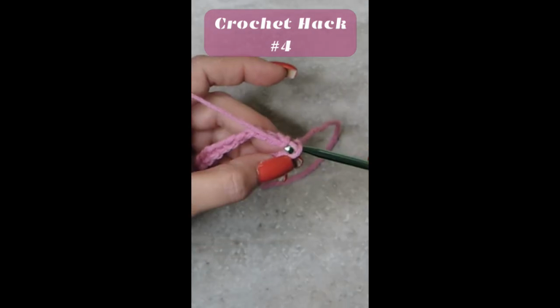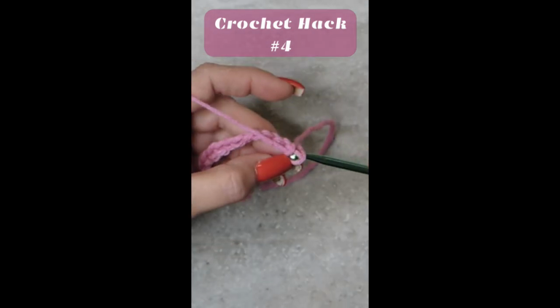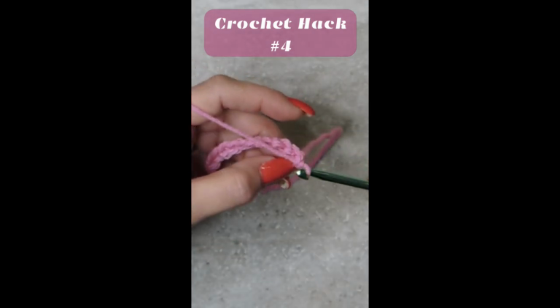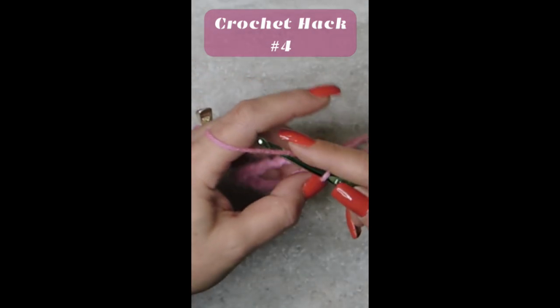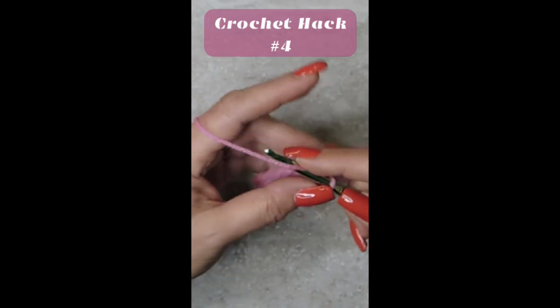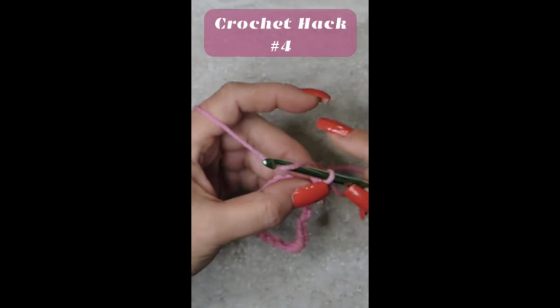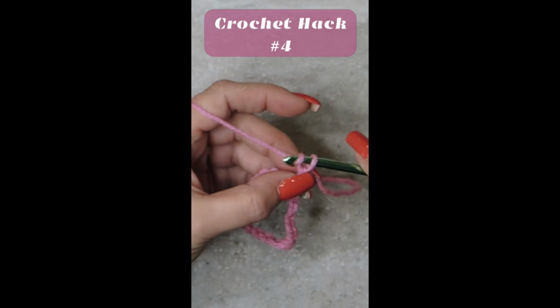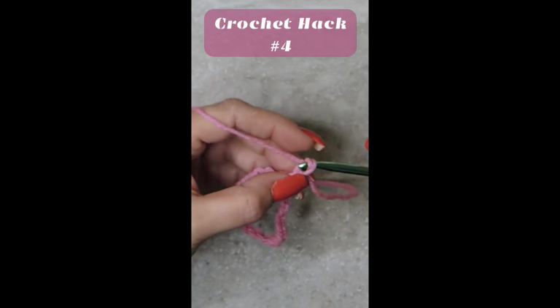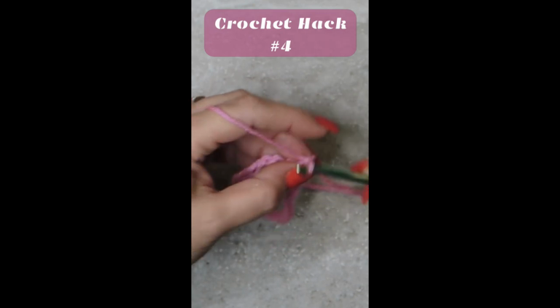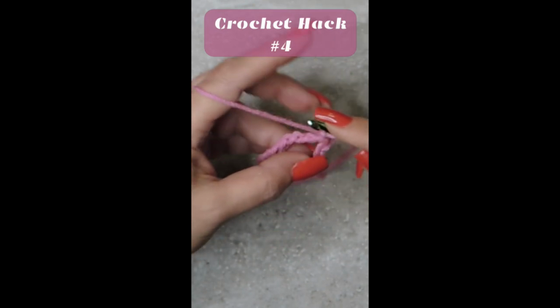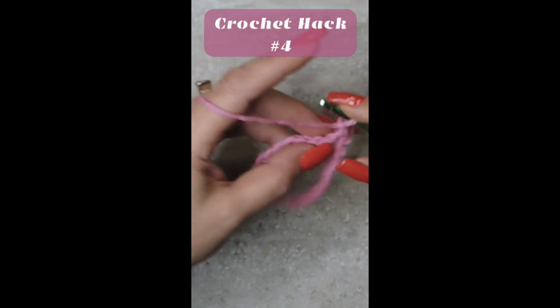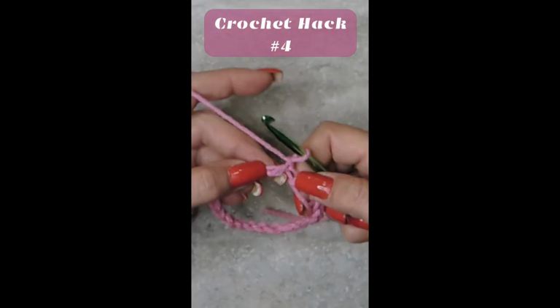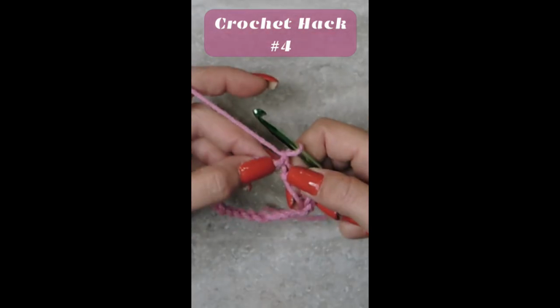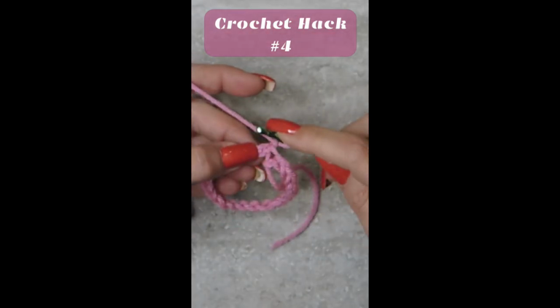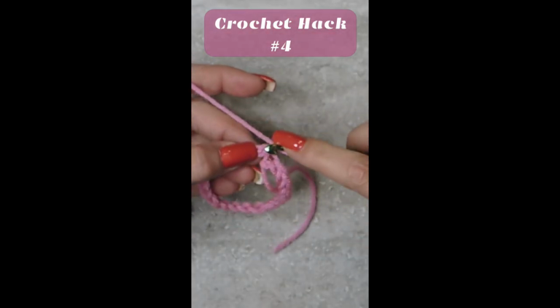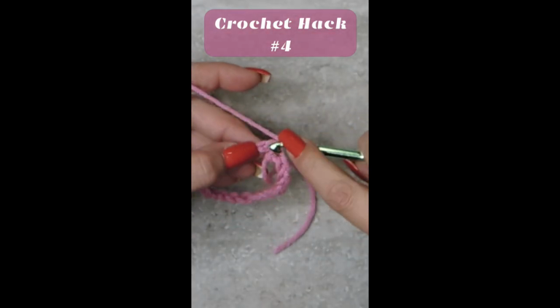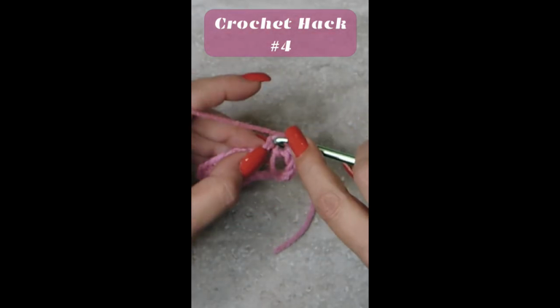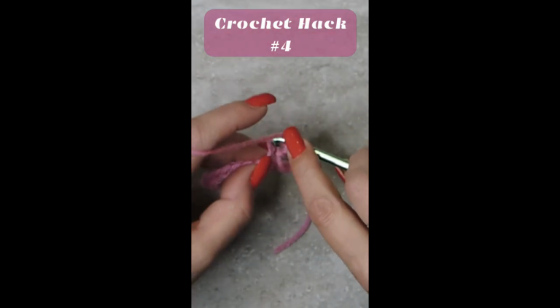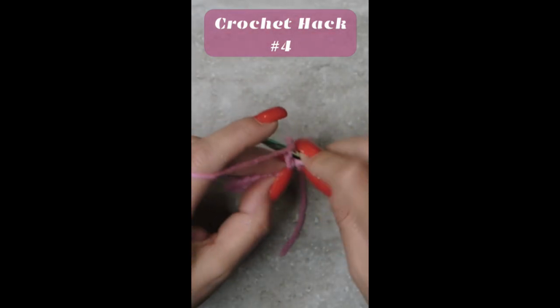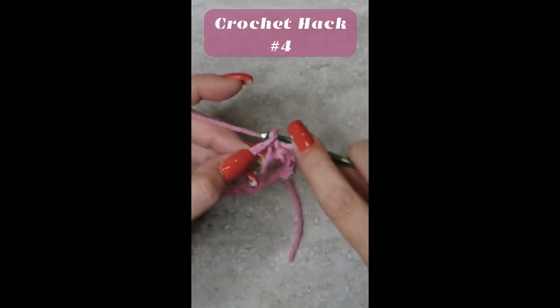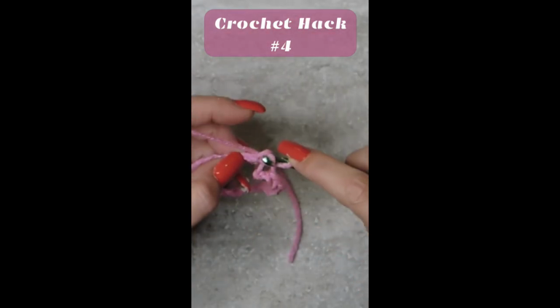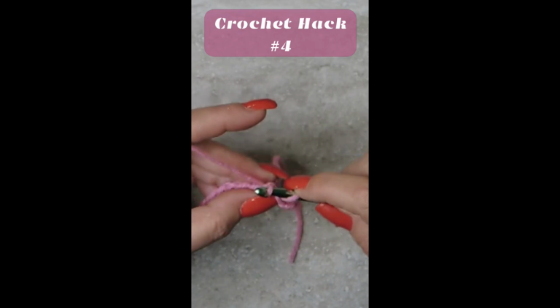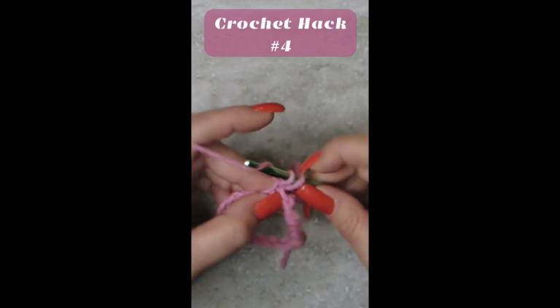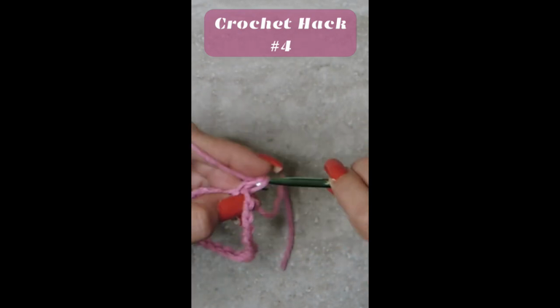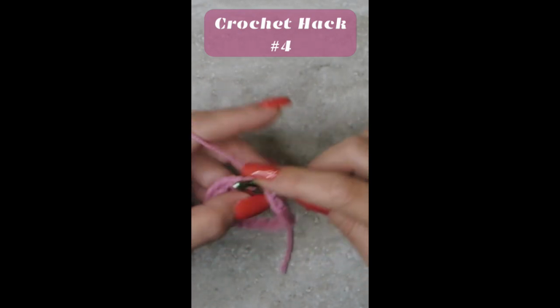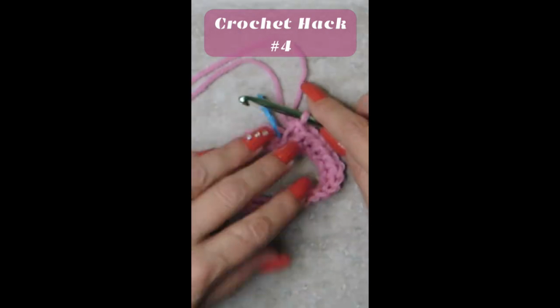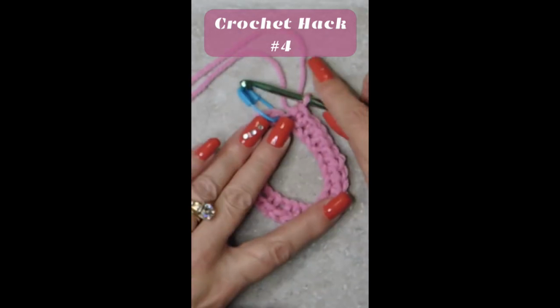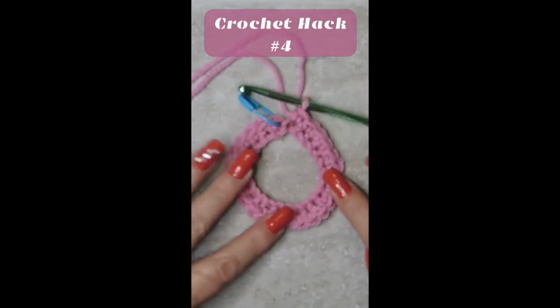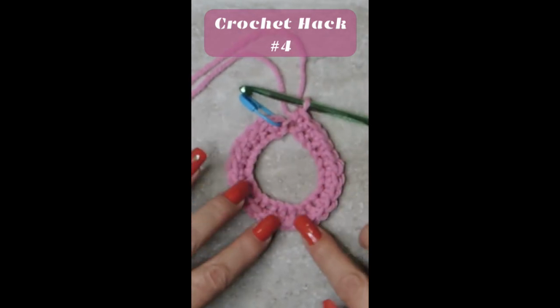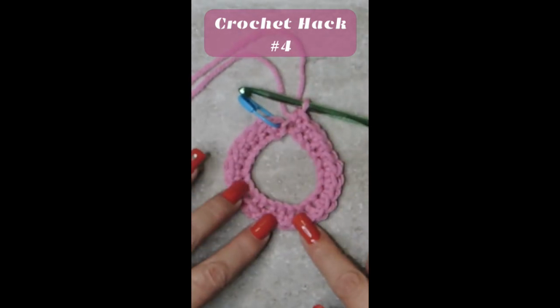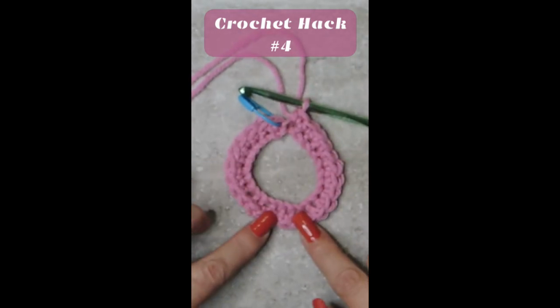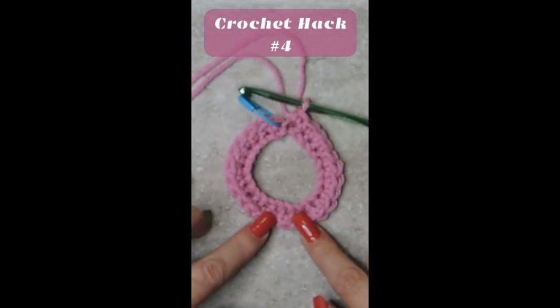Now you just pull through, chain one, and now you just start right here in your first chain for whatever your pattern is about. And as you can see, there is no twist in my chain.